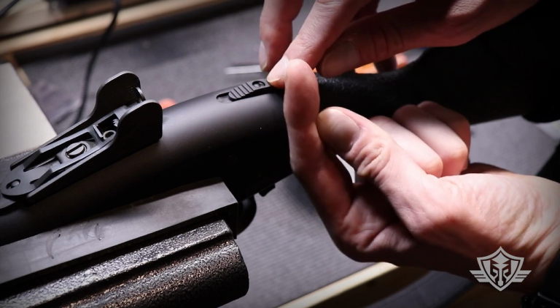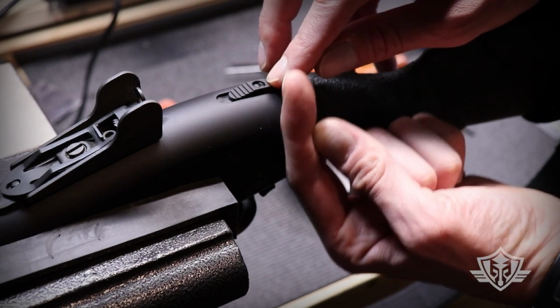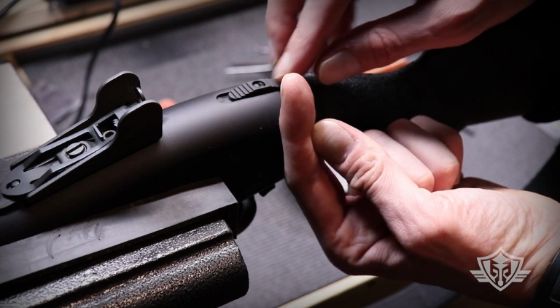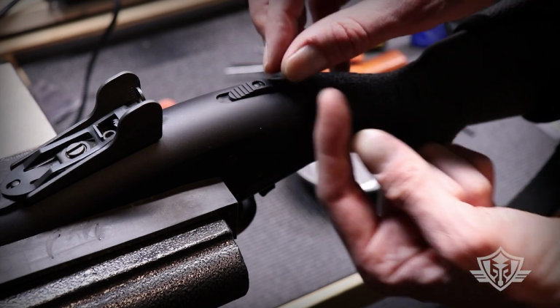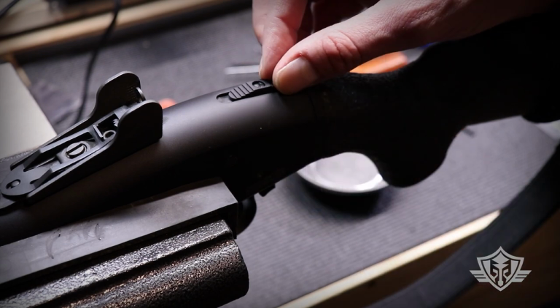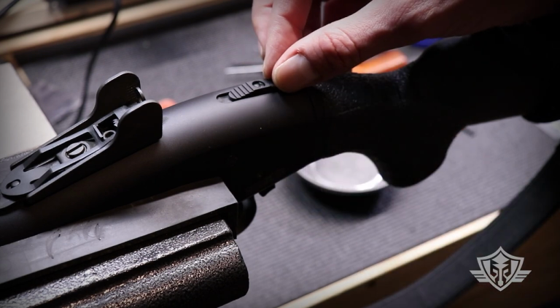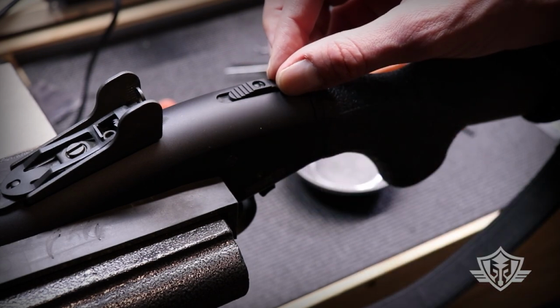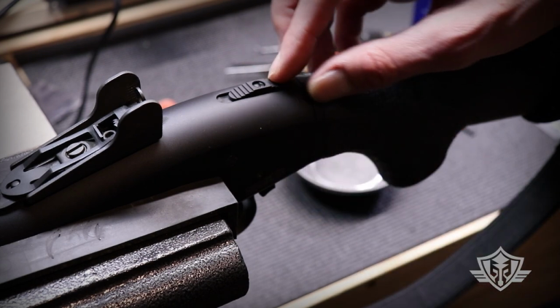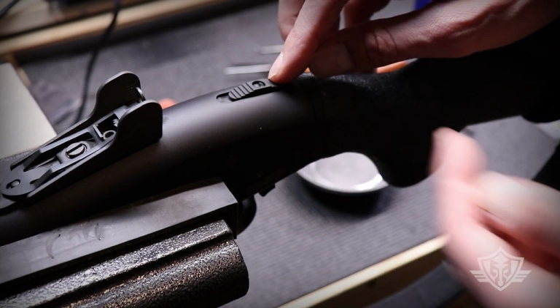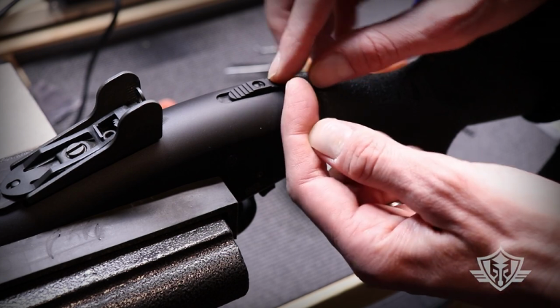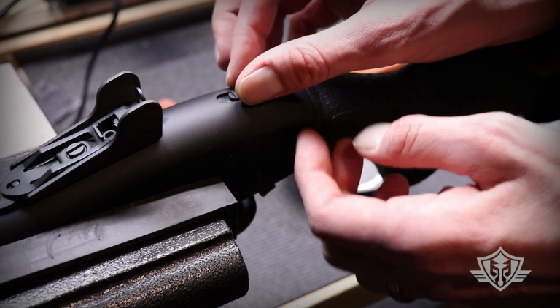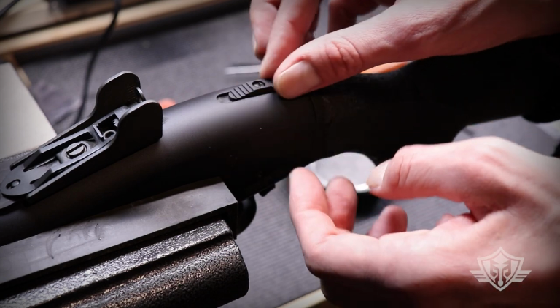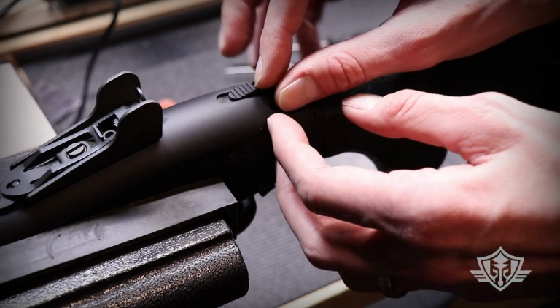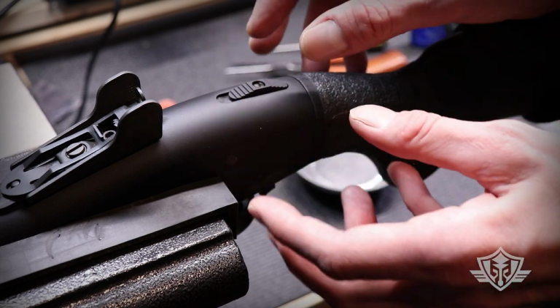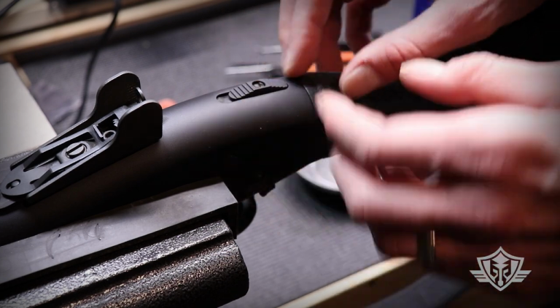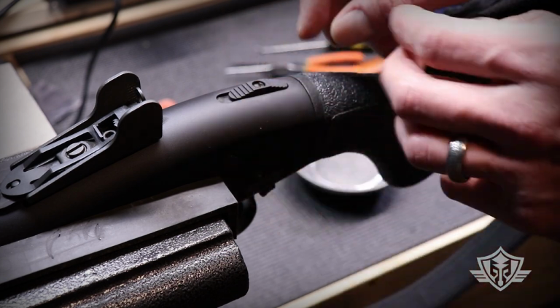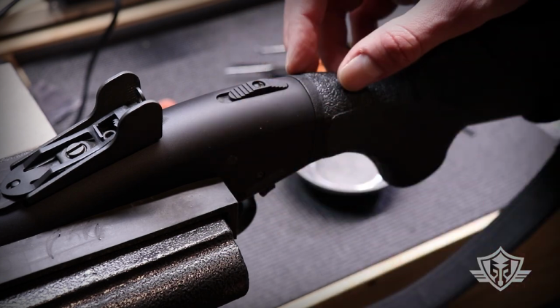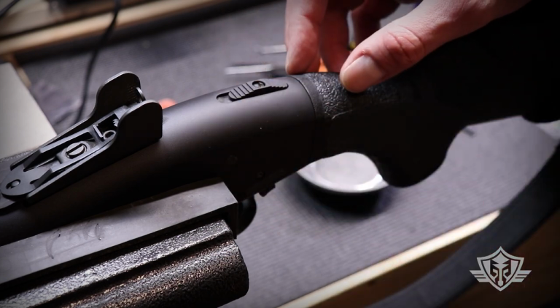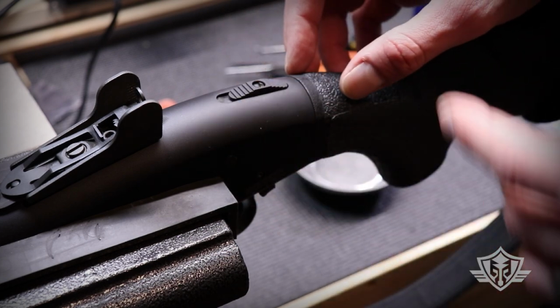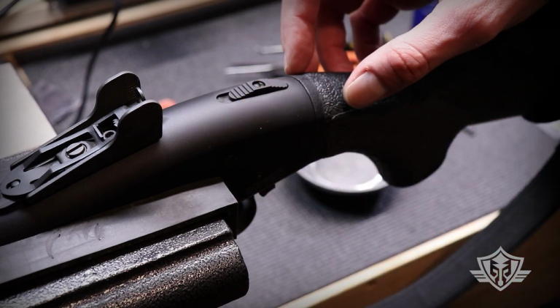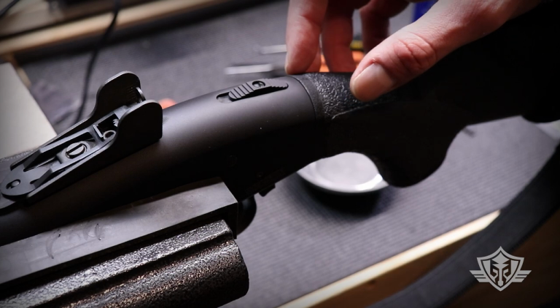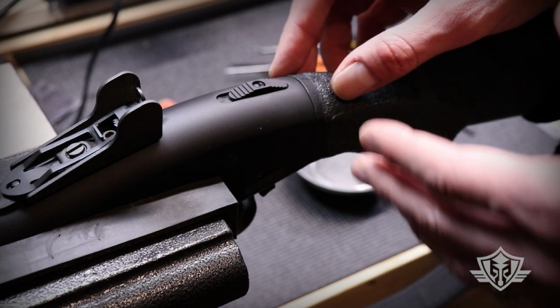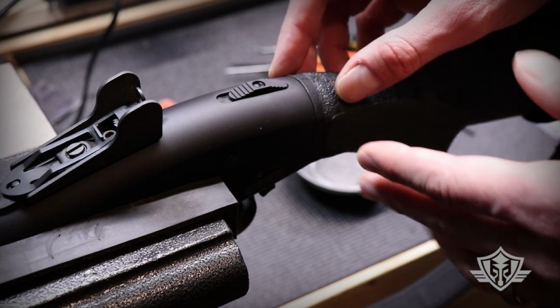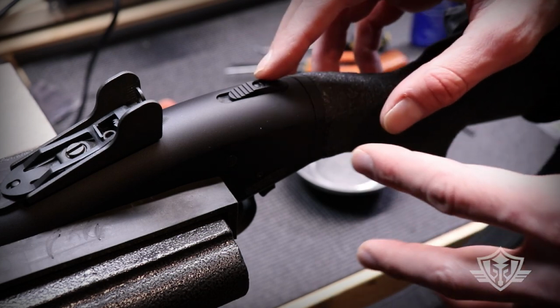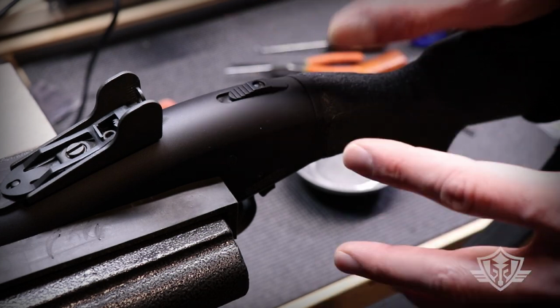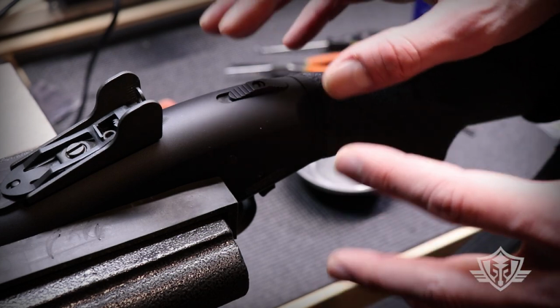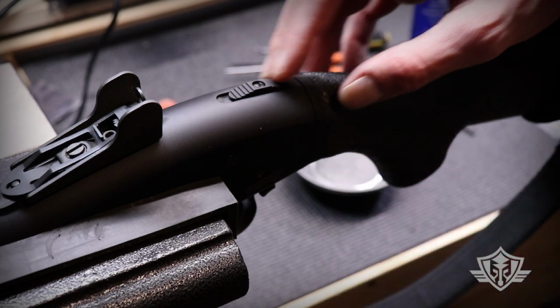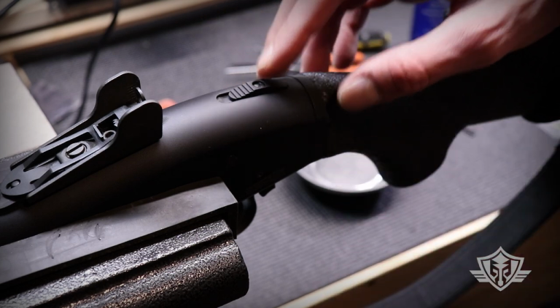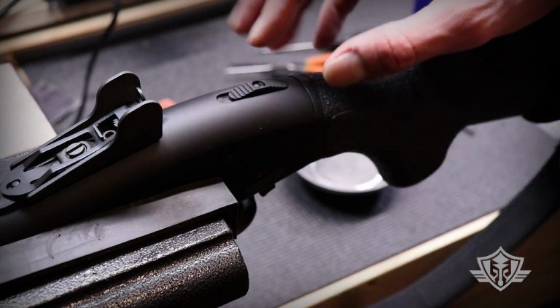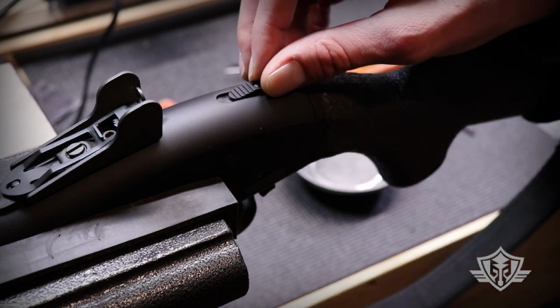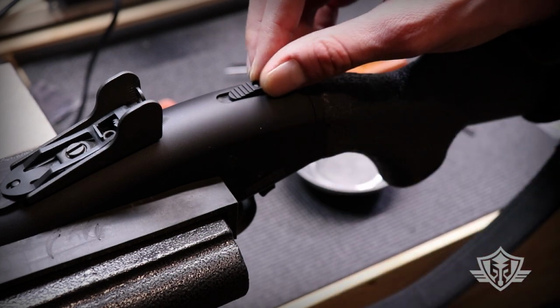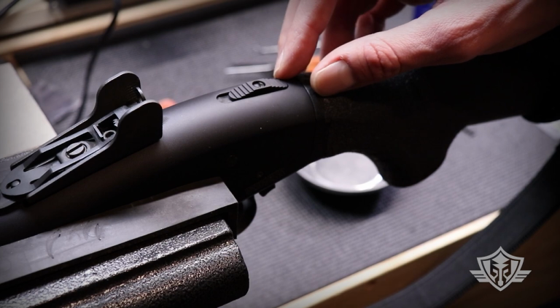That little BB is spring-loaded, so you want to be really careful when pulling this thing off. If that BB drops on the ground and rolls off into some dark corner, you're going to have a pretty serious problem and will have to order that part. Please be careful.